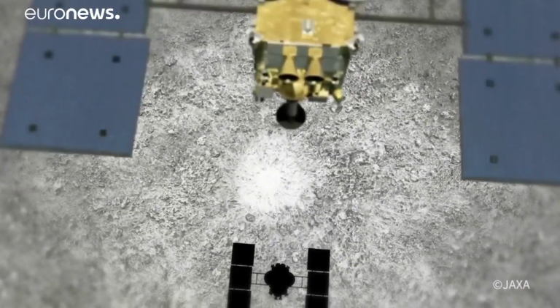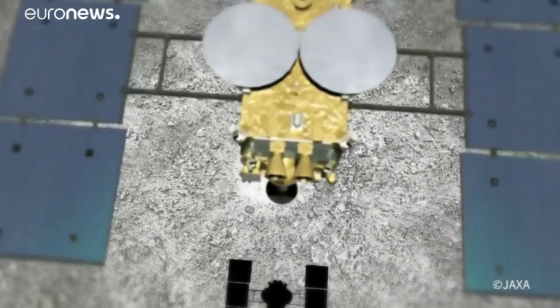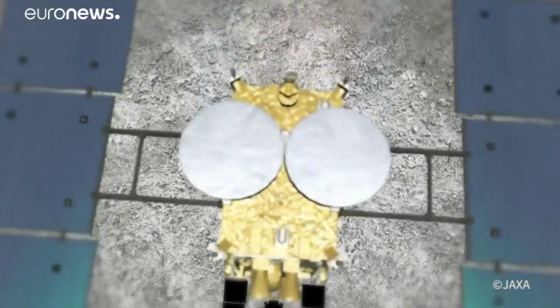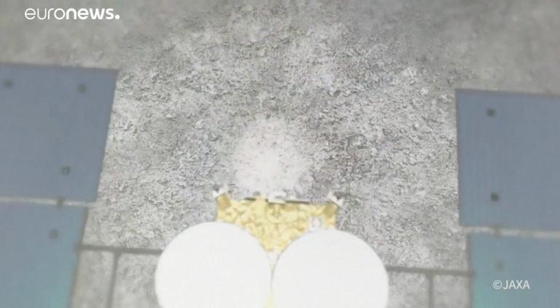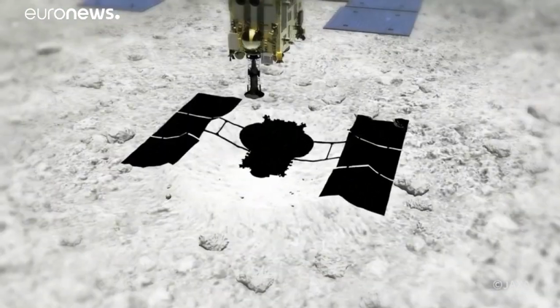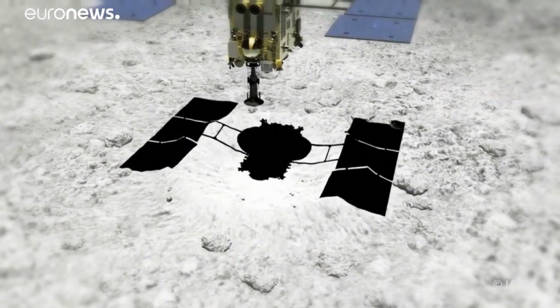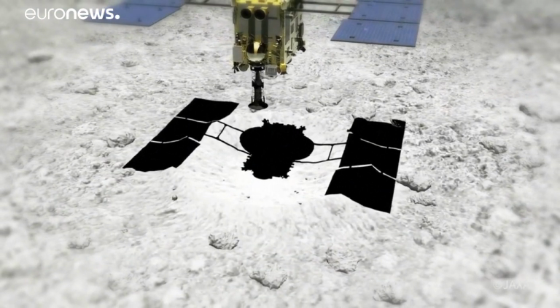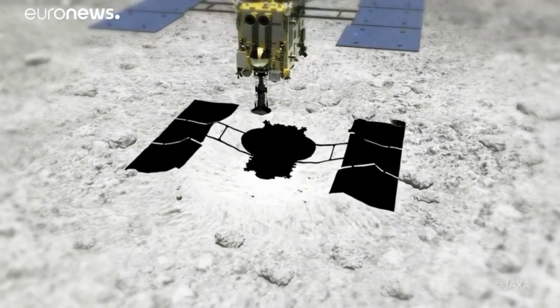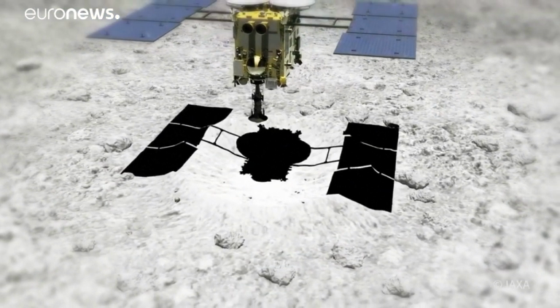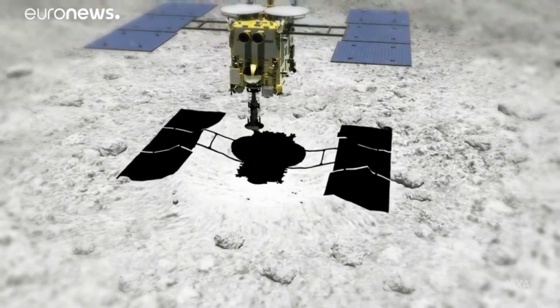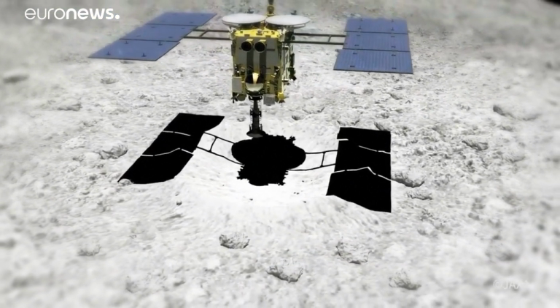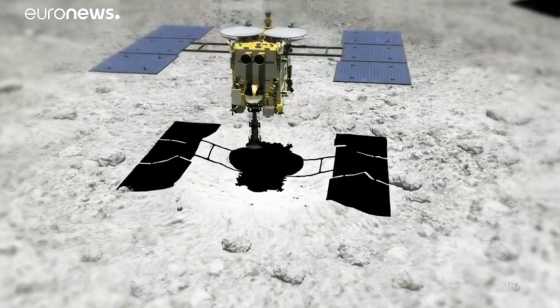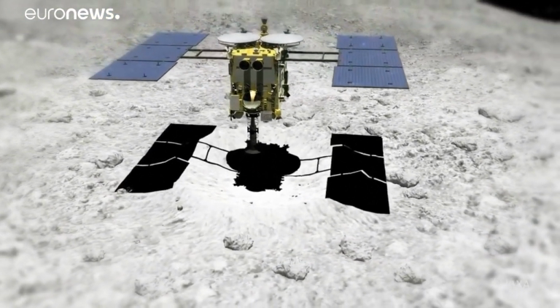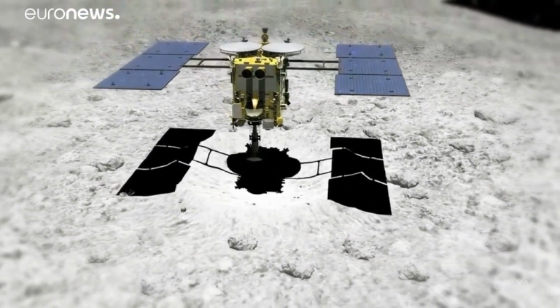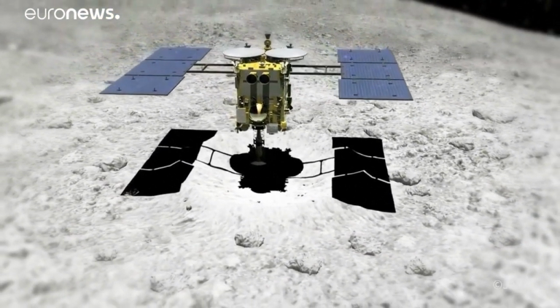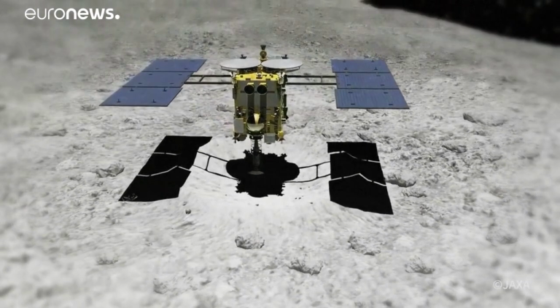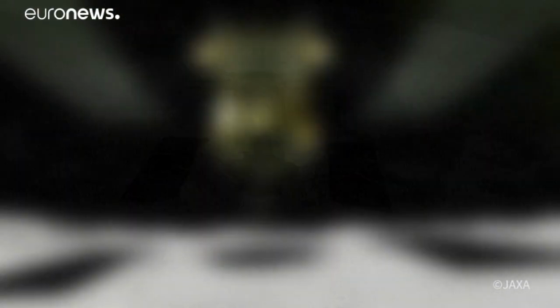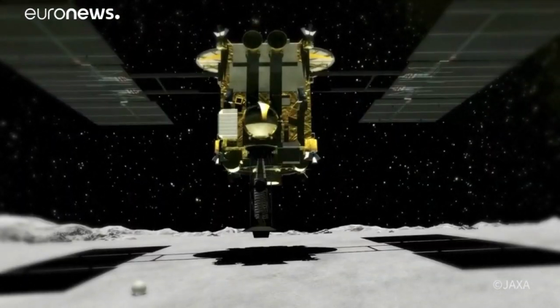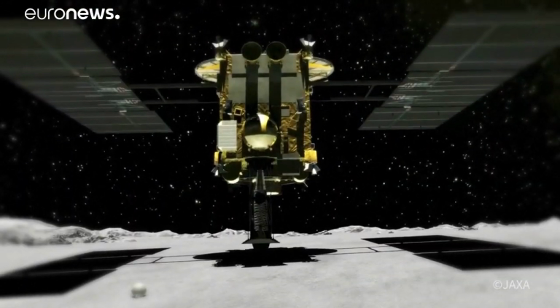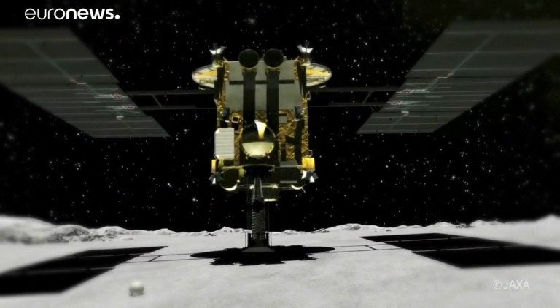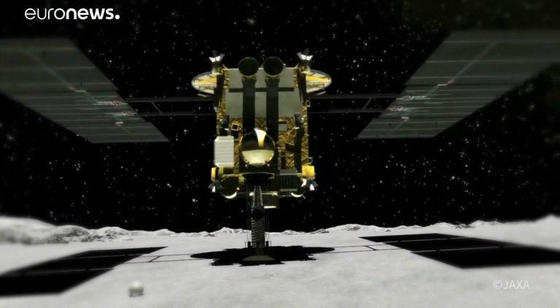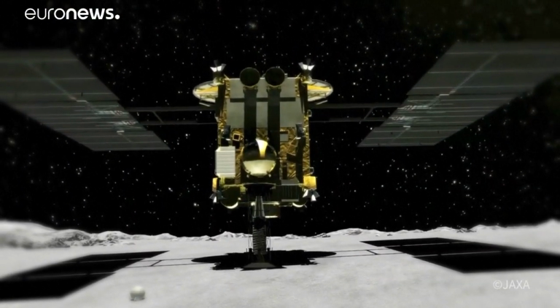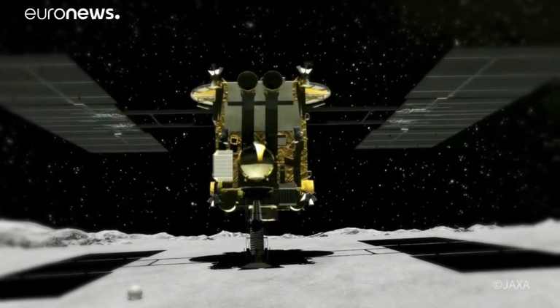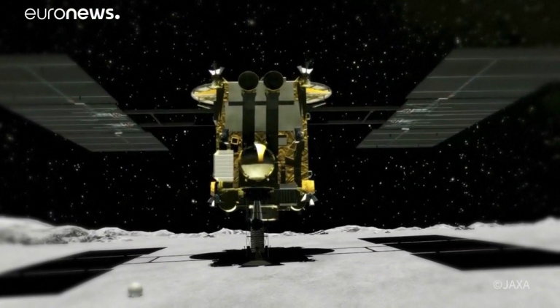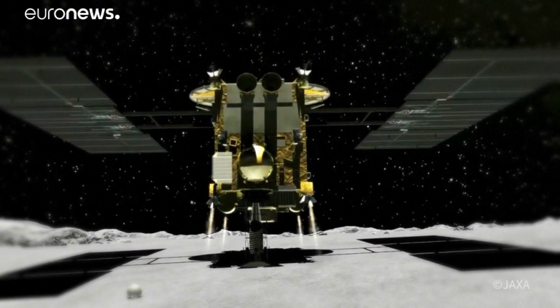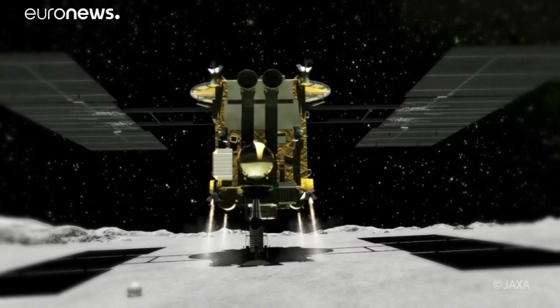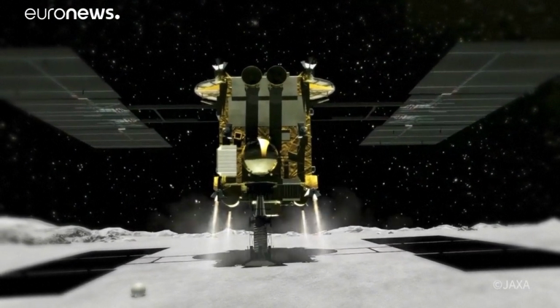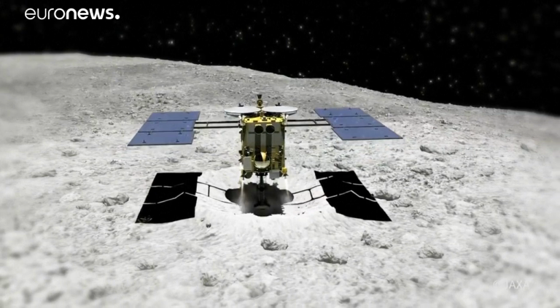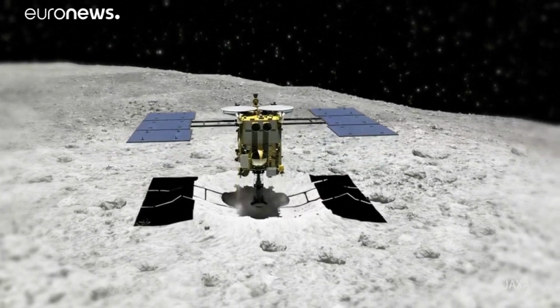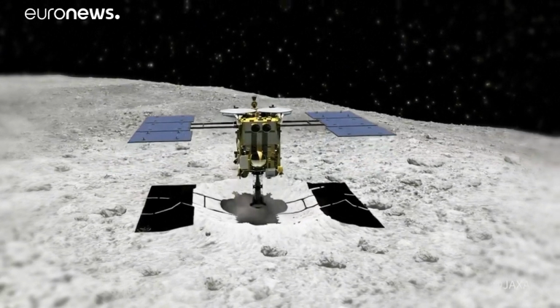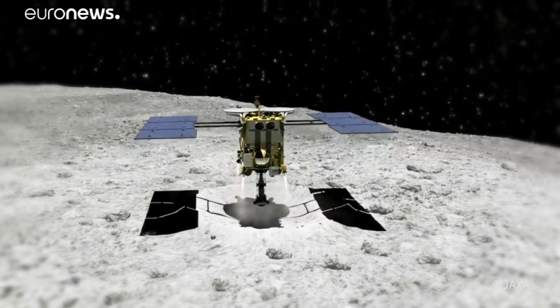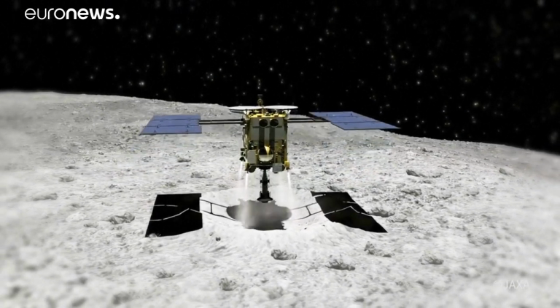Once it reaches the surface, it deploys a sampling horn to pick up a sample of dust generated by the firing of a small projectile of tantalum, a hard, rare-Earth metal, into the surface of the asteroid.